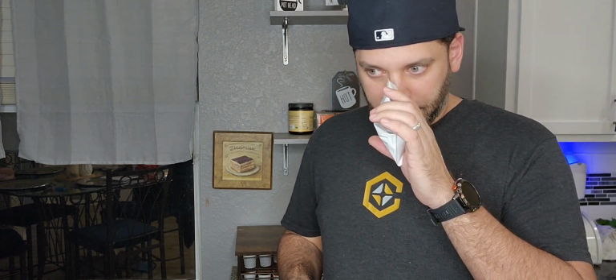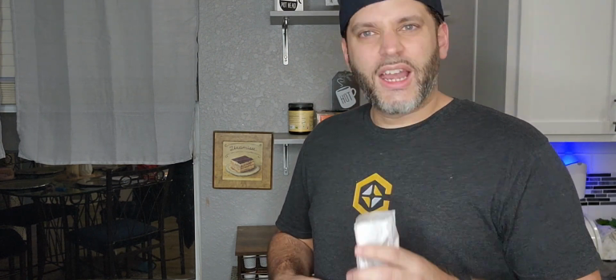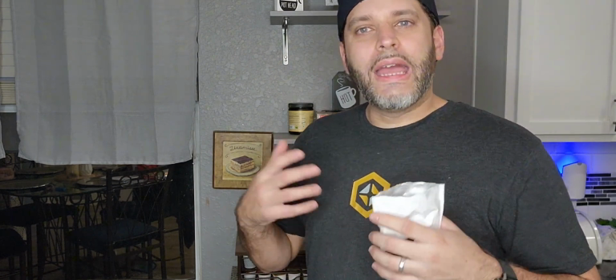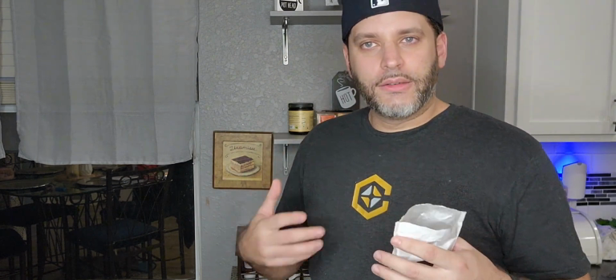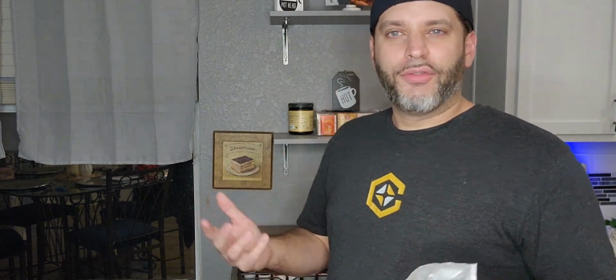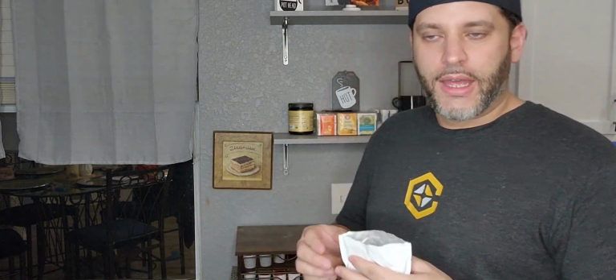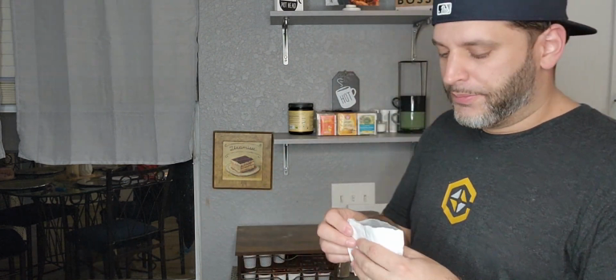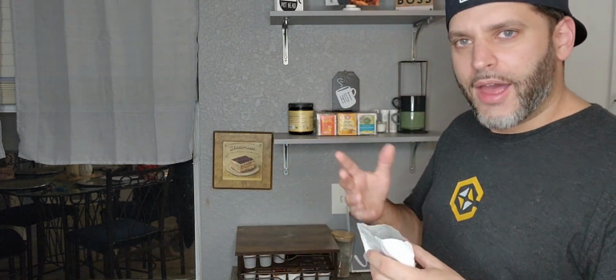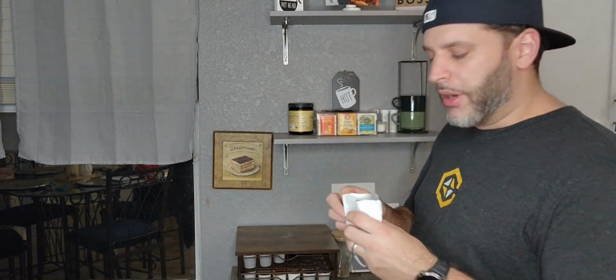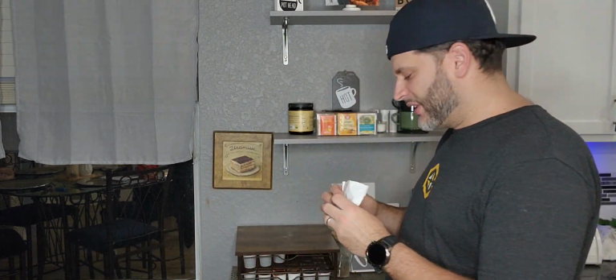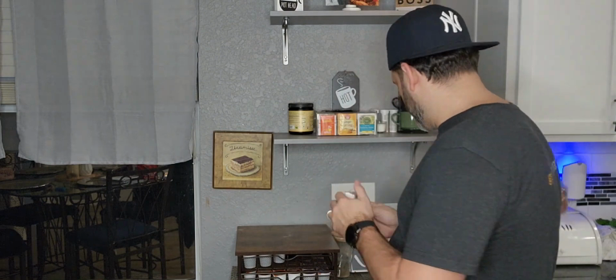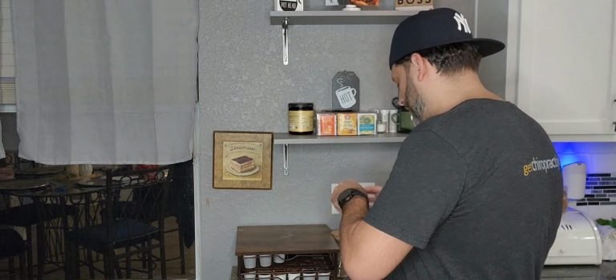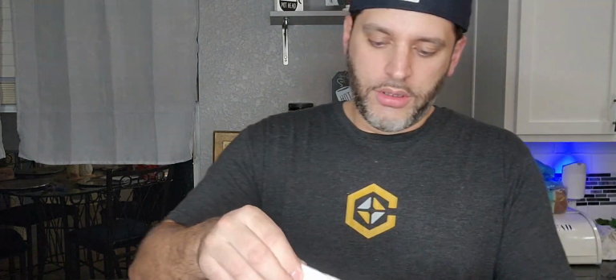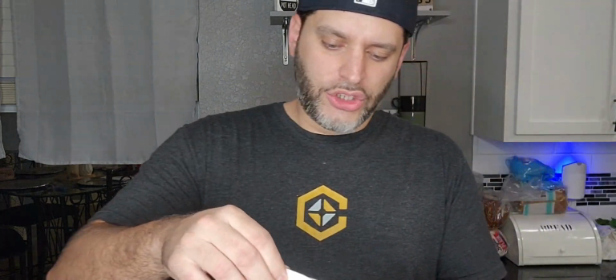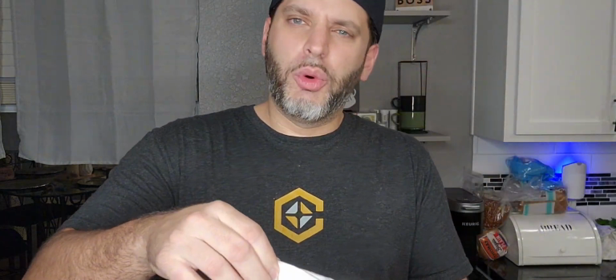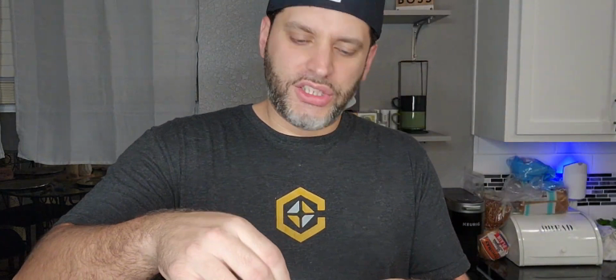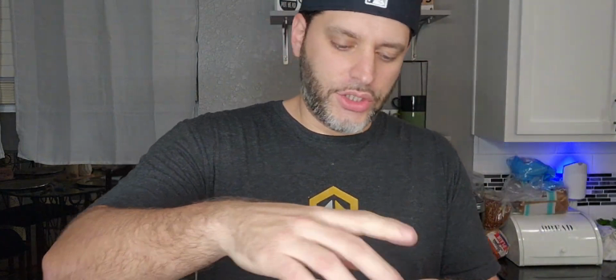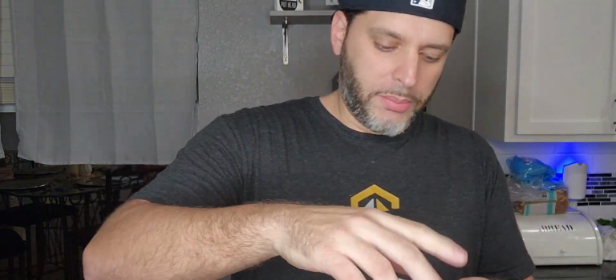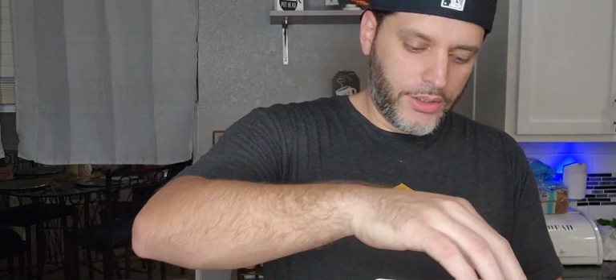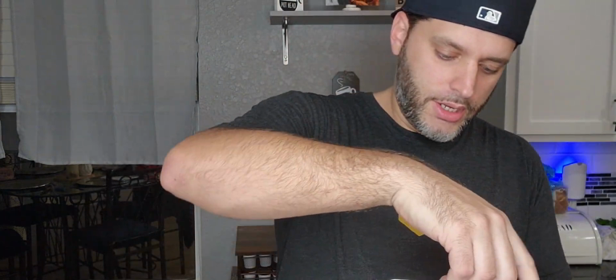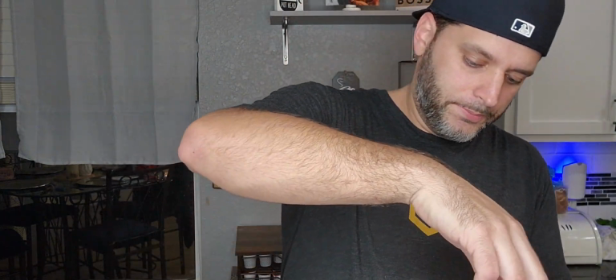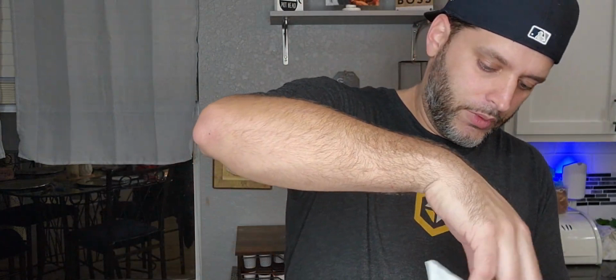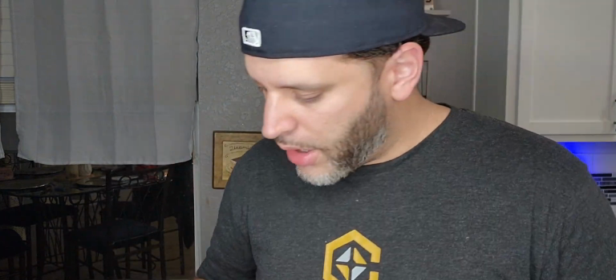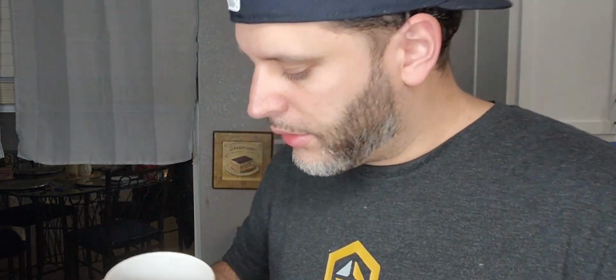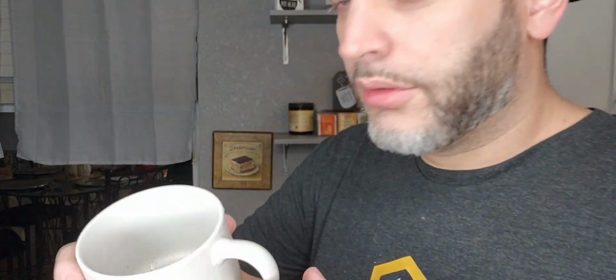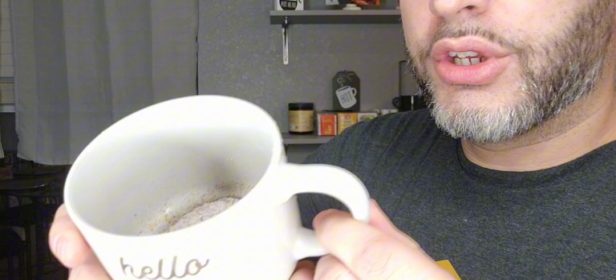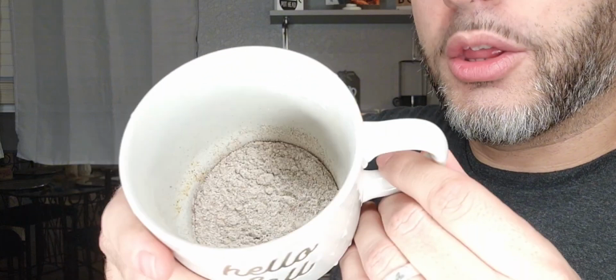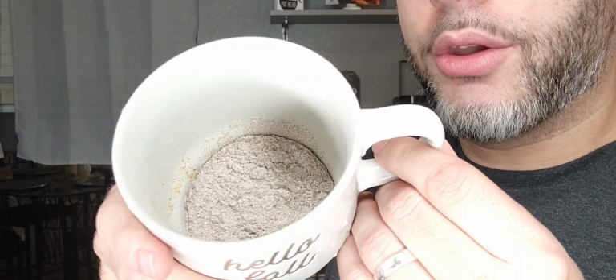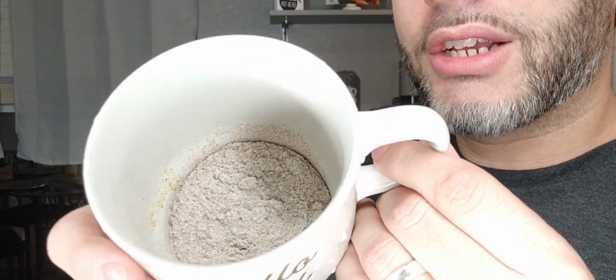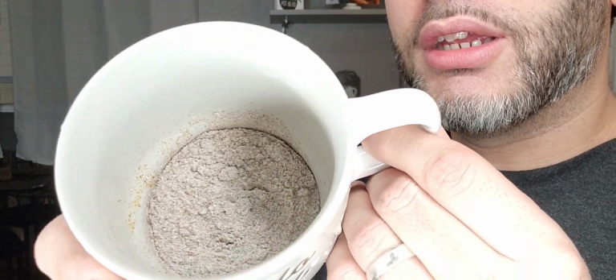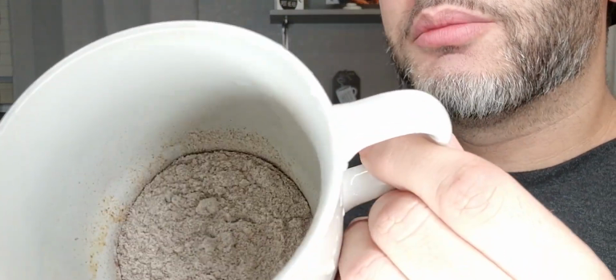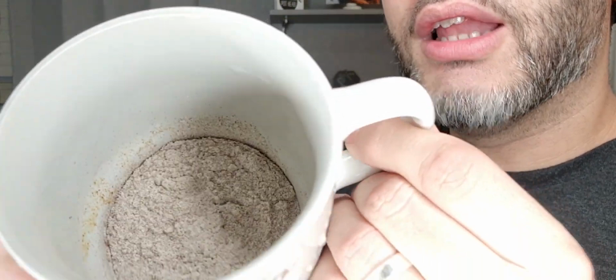It's got a light coffee scent — not heavy, but light. I'll show you what the powder looks like. You can see the powder is actually pretty light.